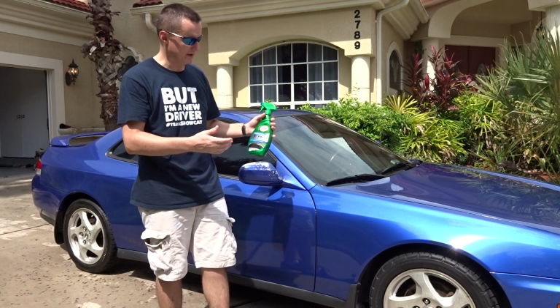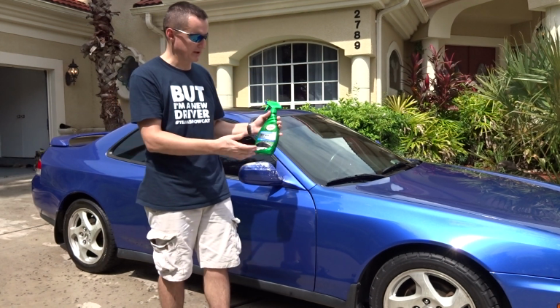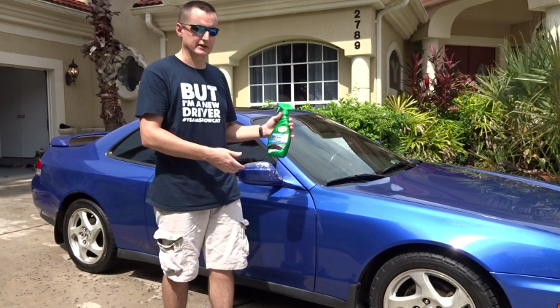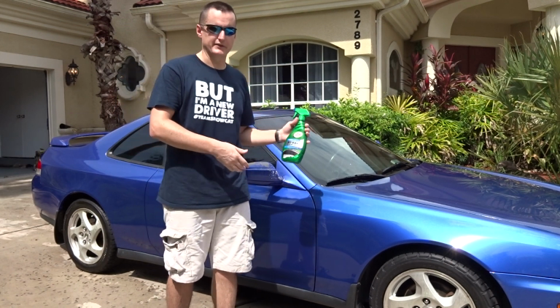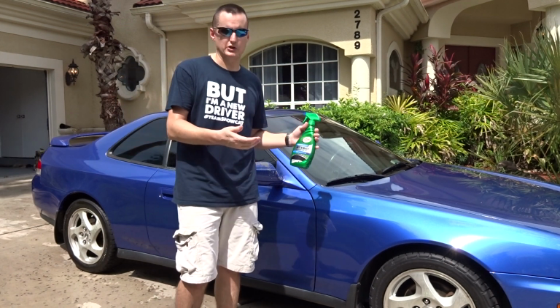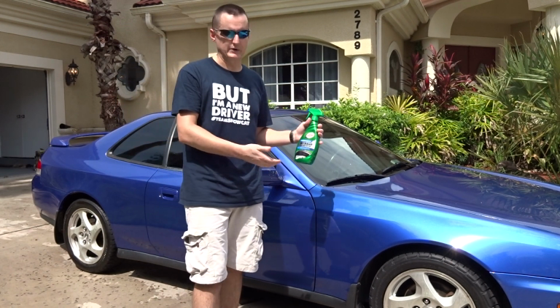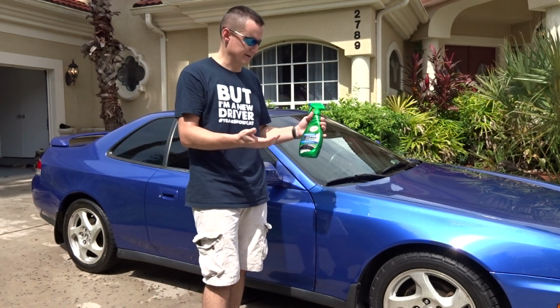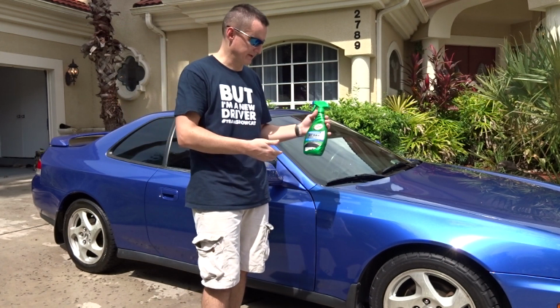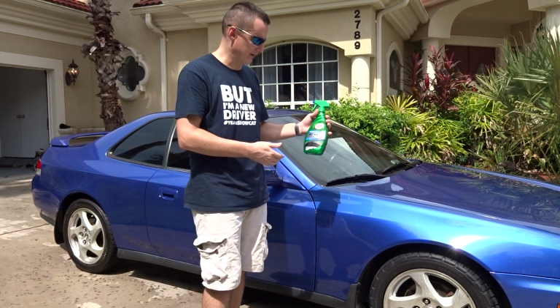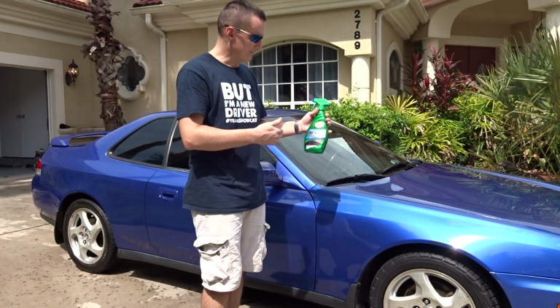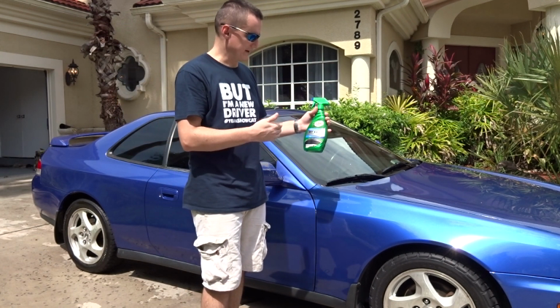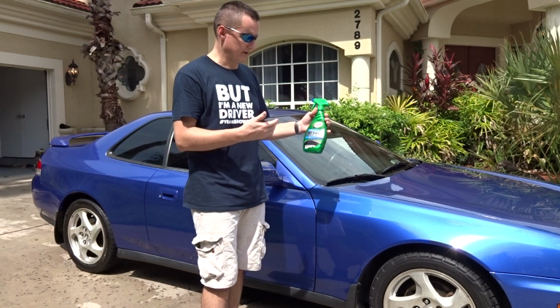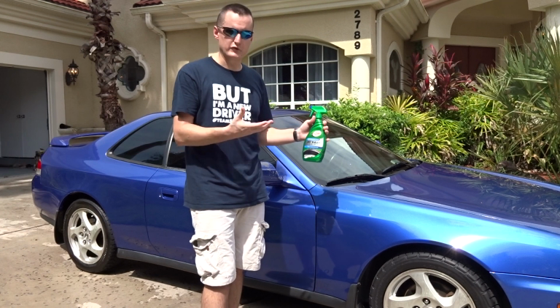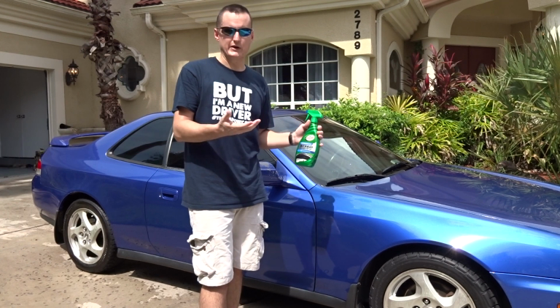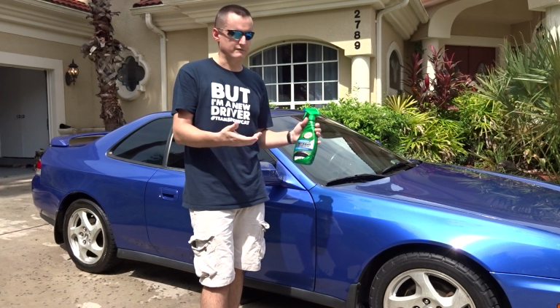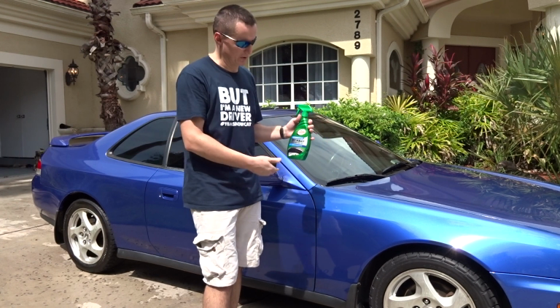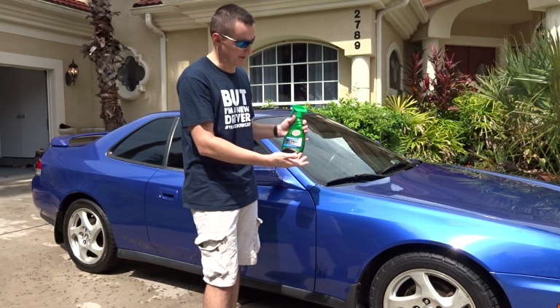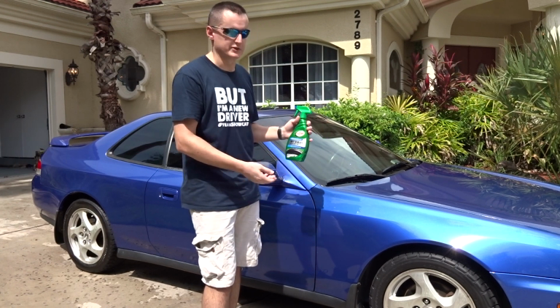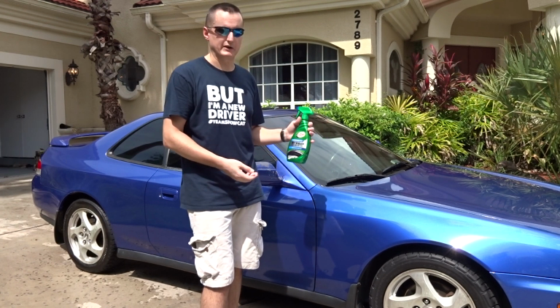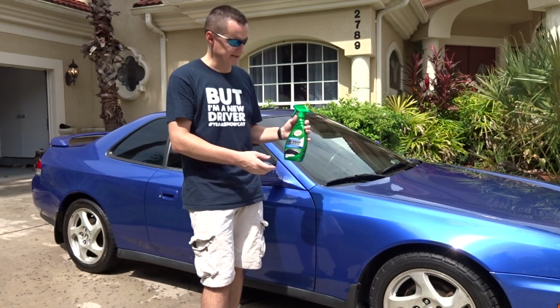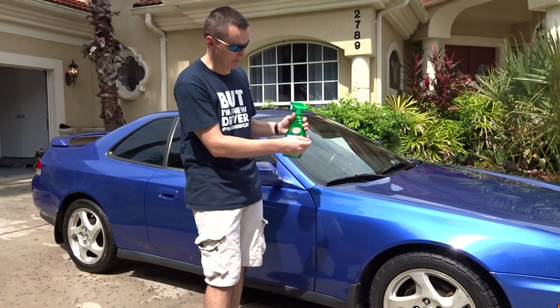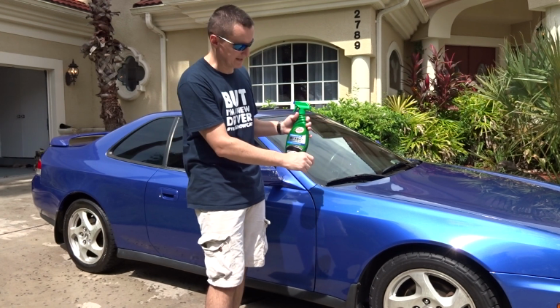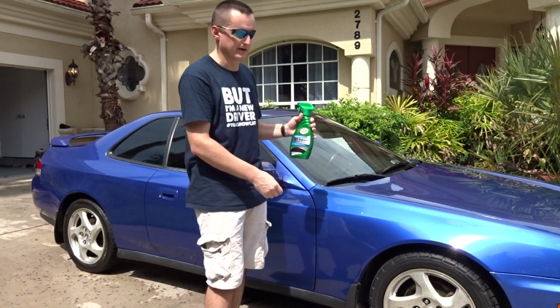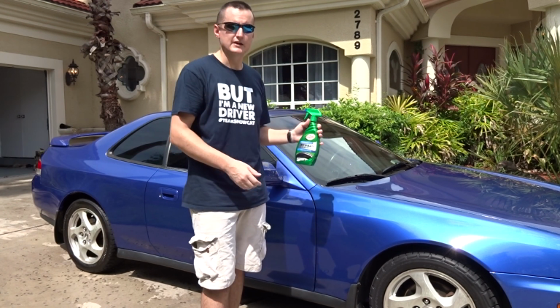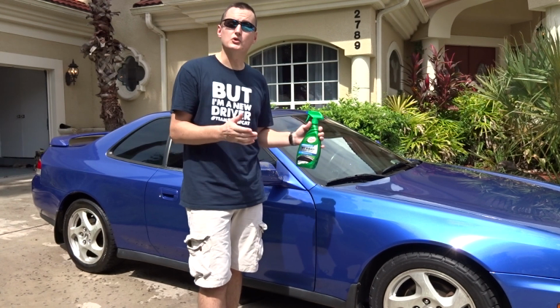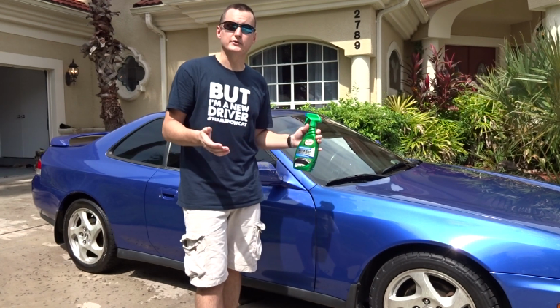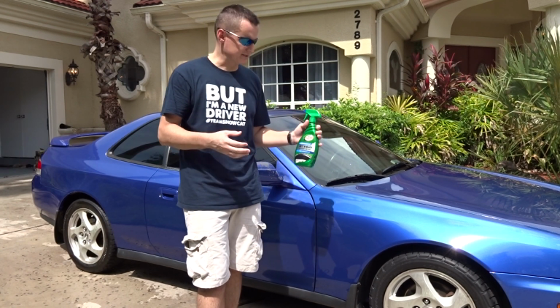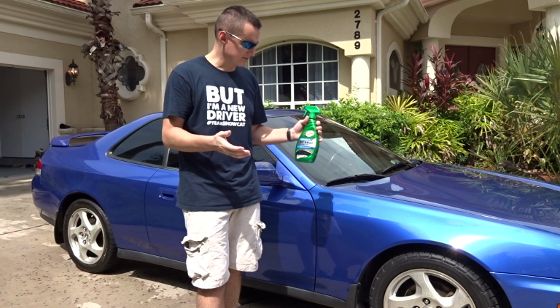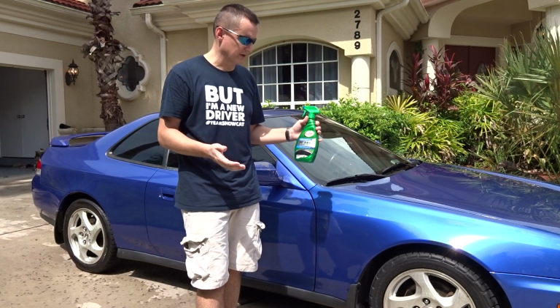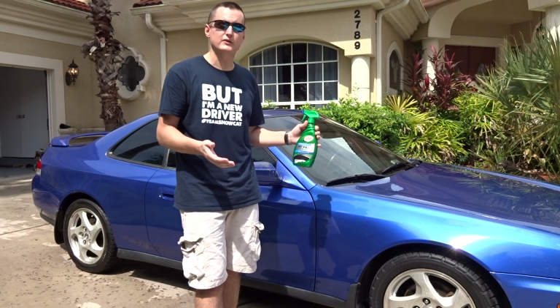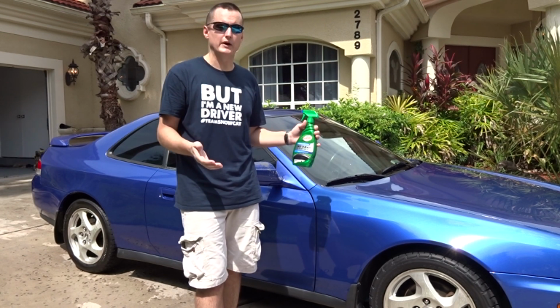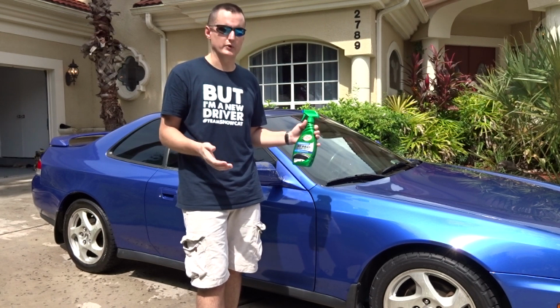So there are two different ways you can actually apply it. You can go ahead and spray it directly on there, which I'll do right now, or if you want to use a foam applicator or a microfiber towel for the really tiny areas, you can do that. It's going to work either way.